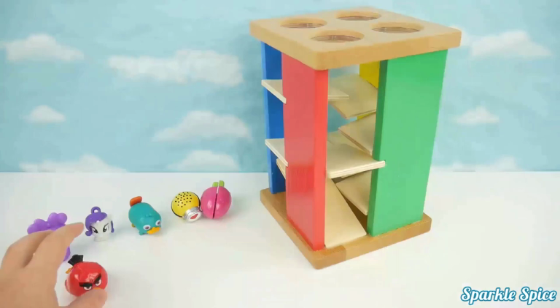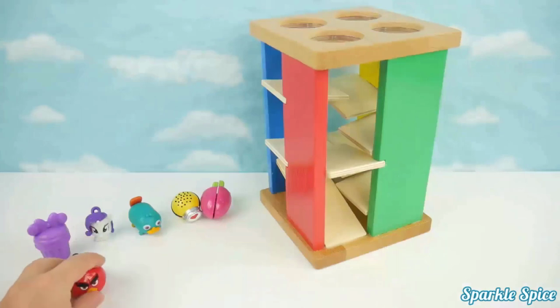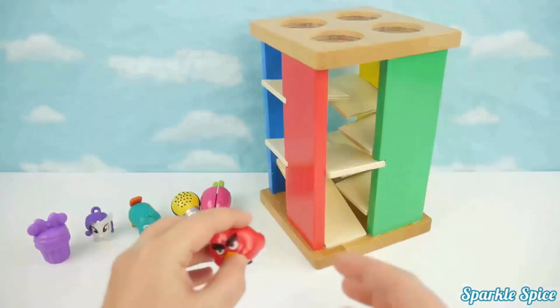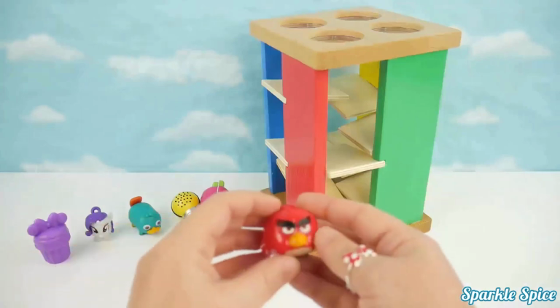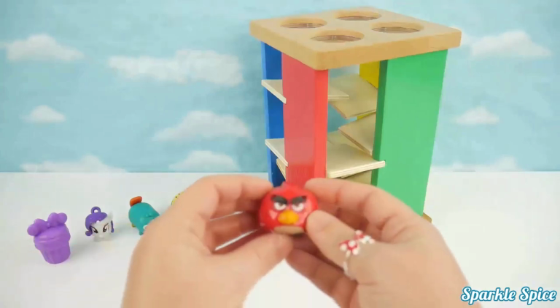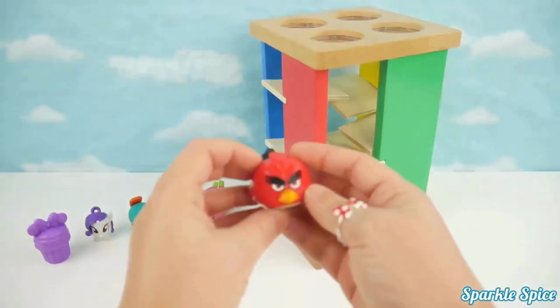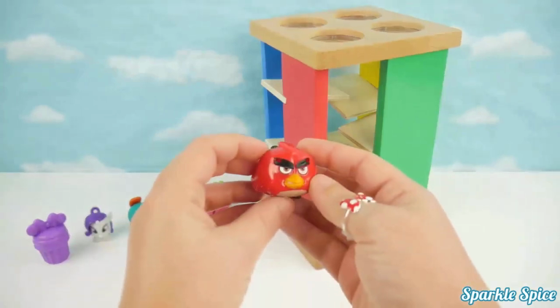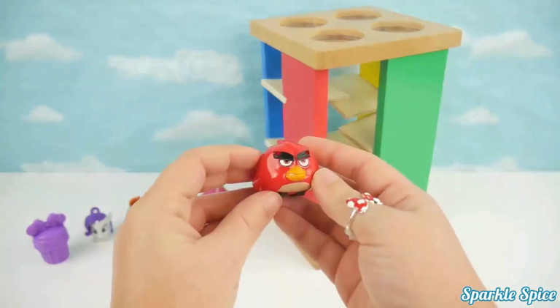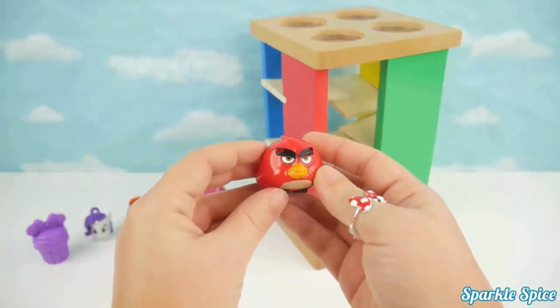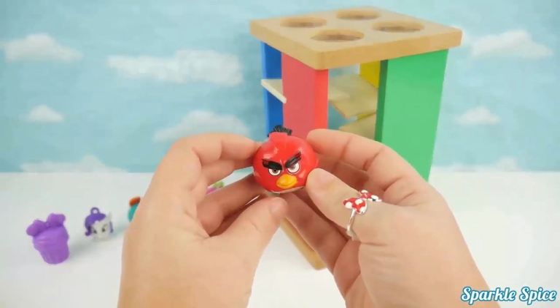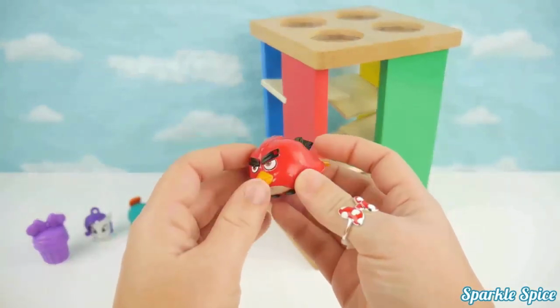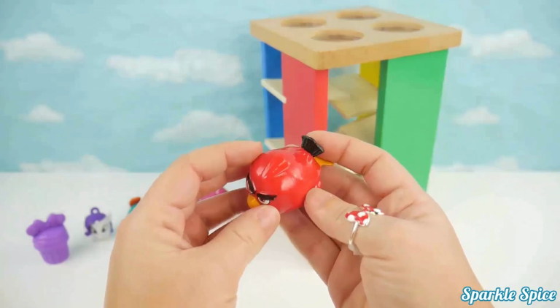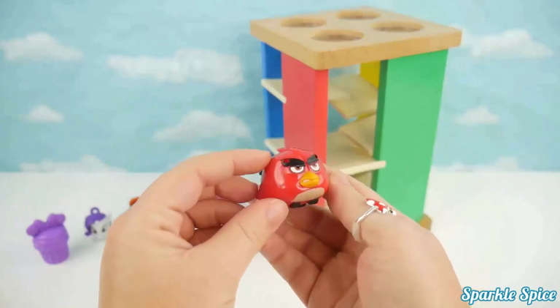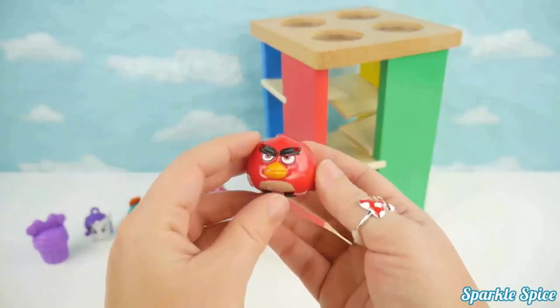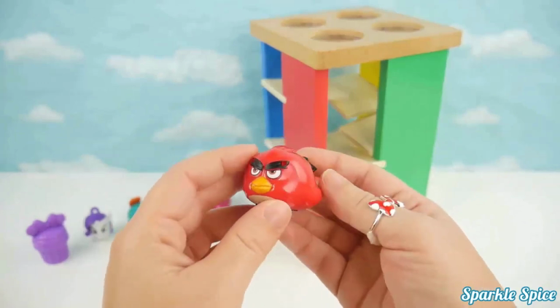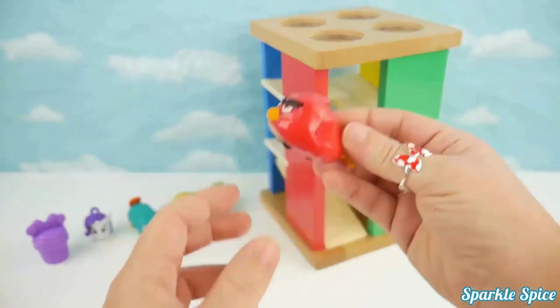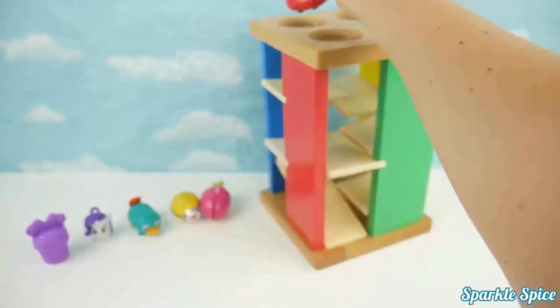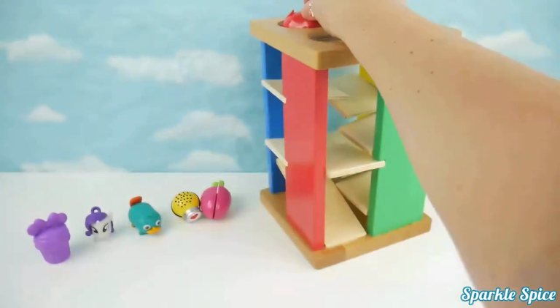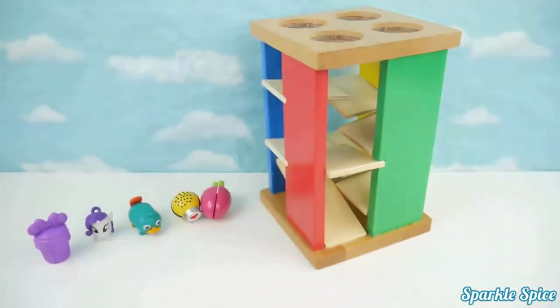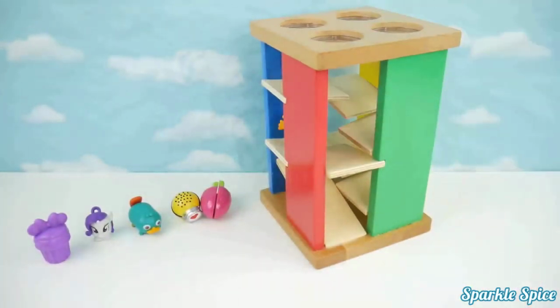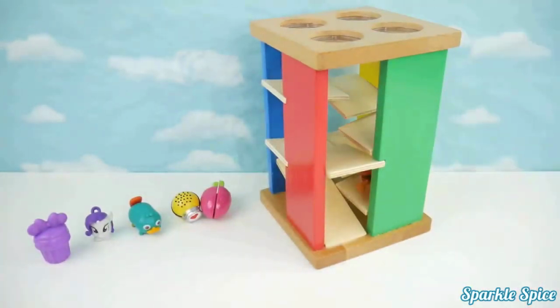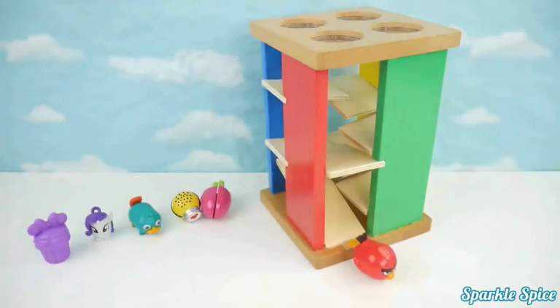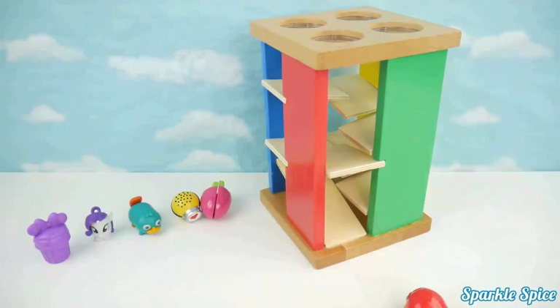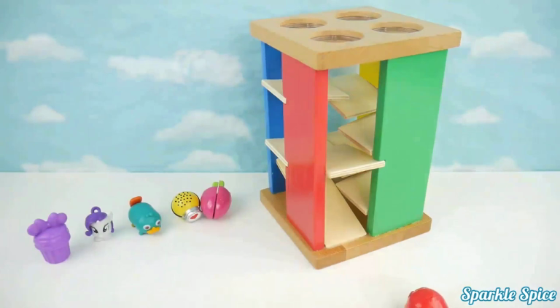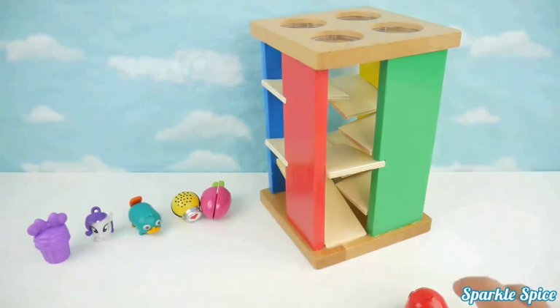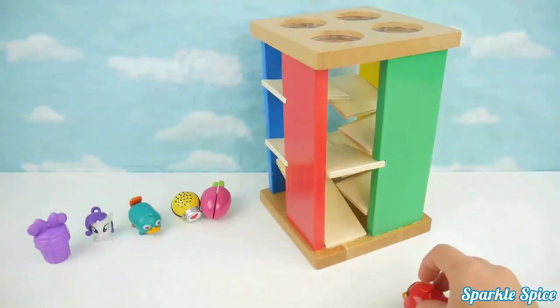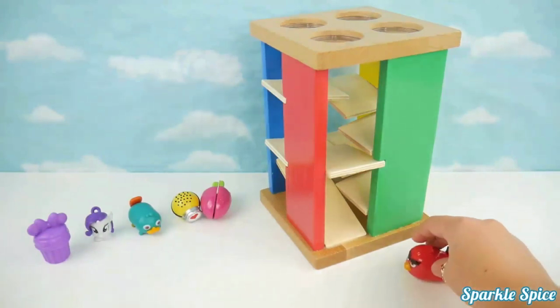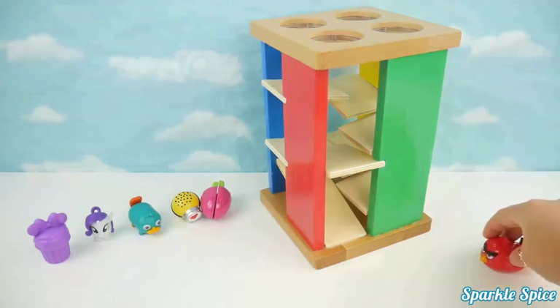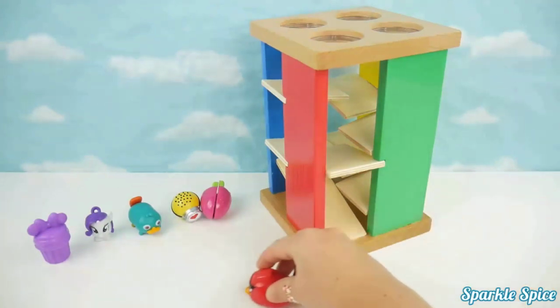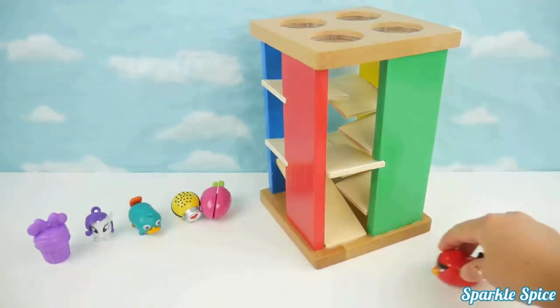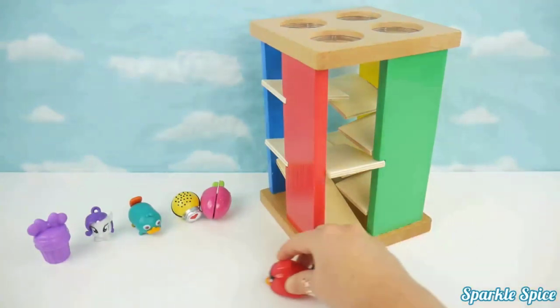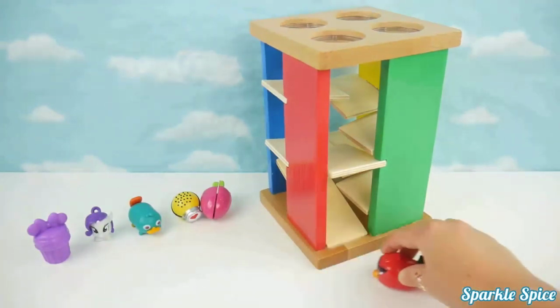Now let's try our Angry Bird speedster — he's red and his name is Red. Let's see if he'll go through the maze. Wow, super fast Red — he also rolls!